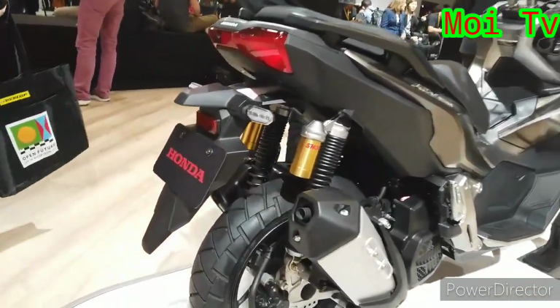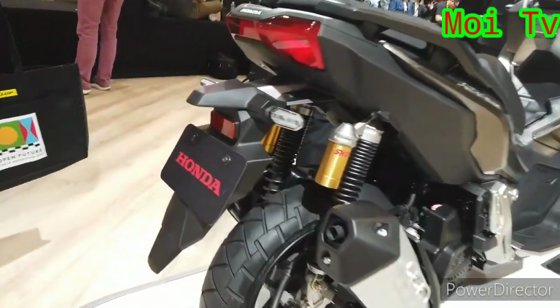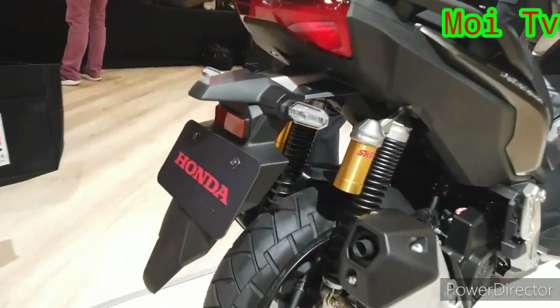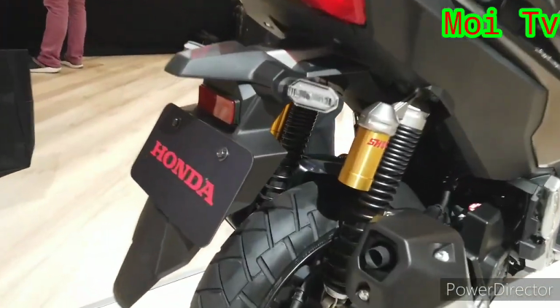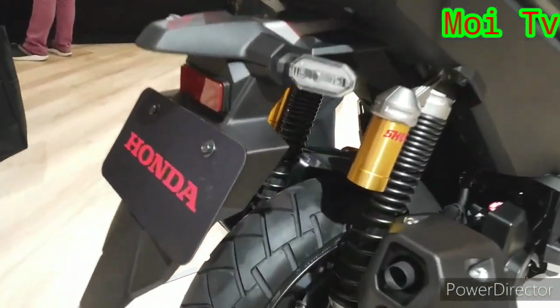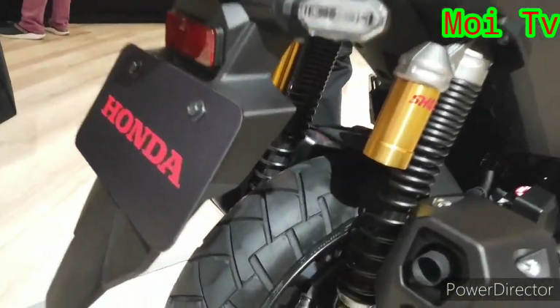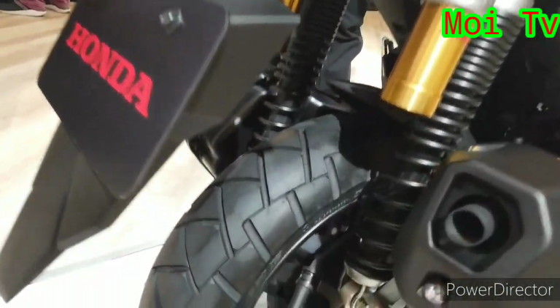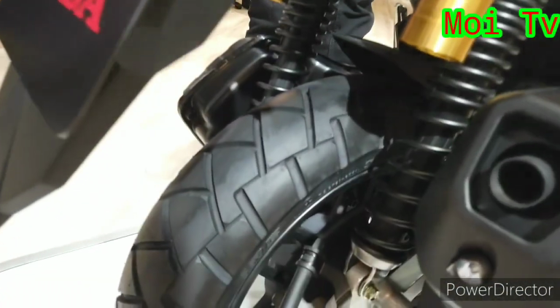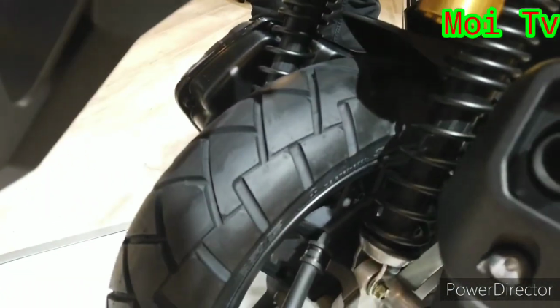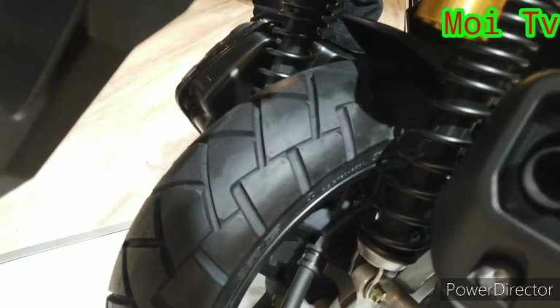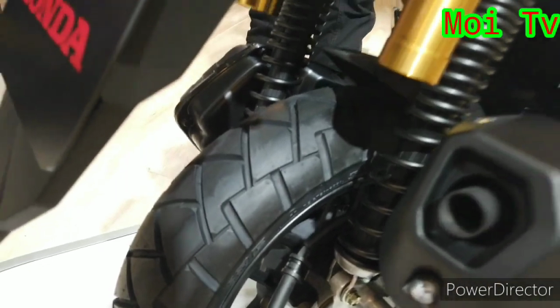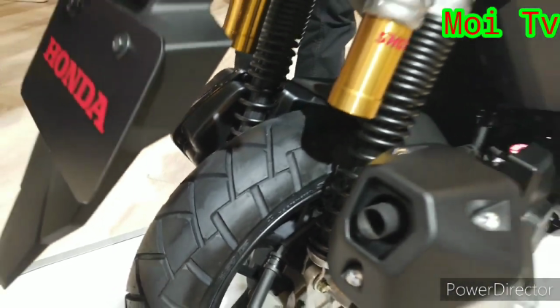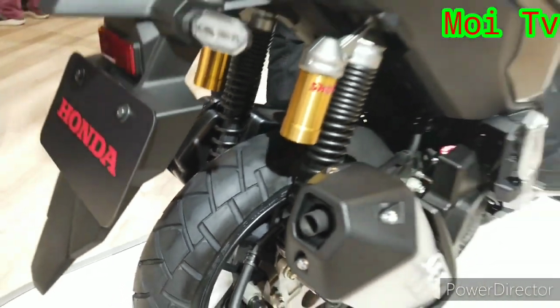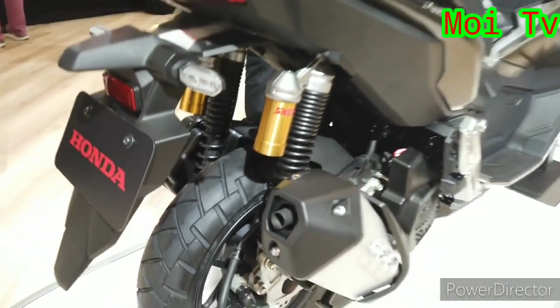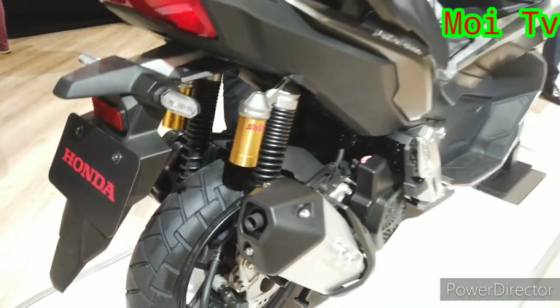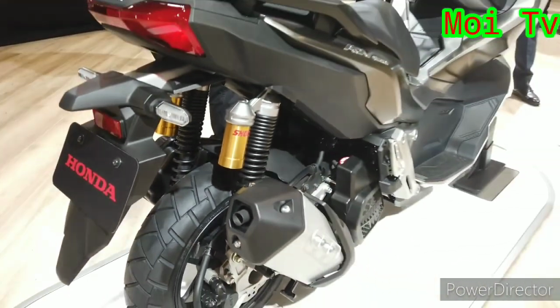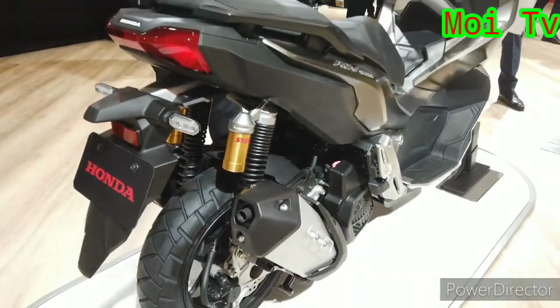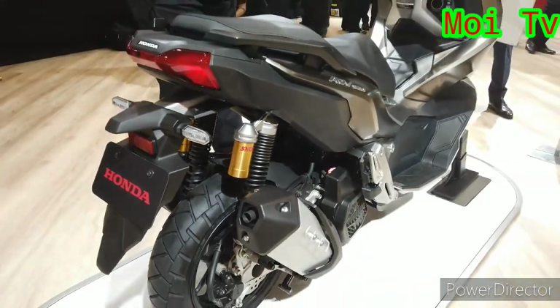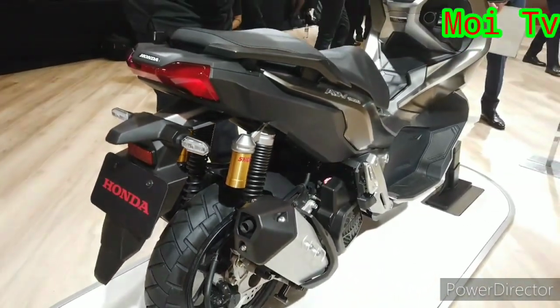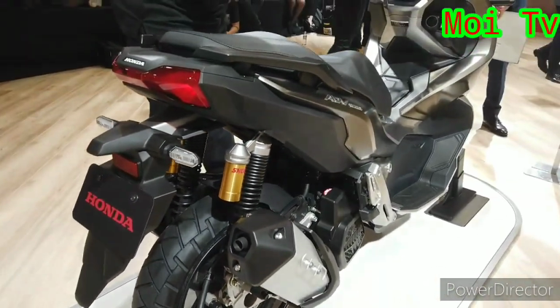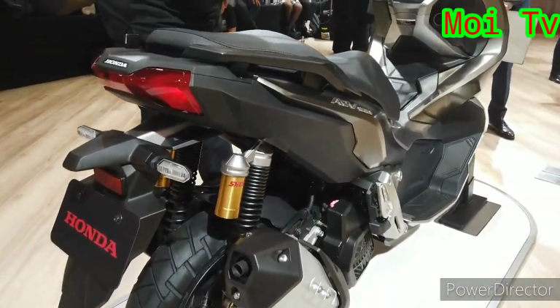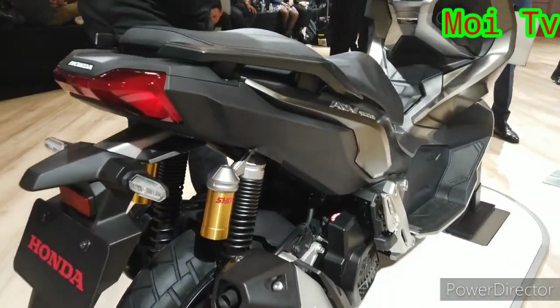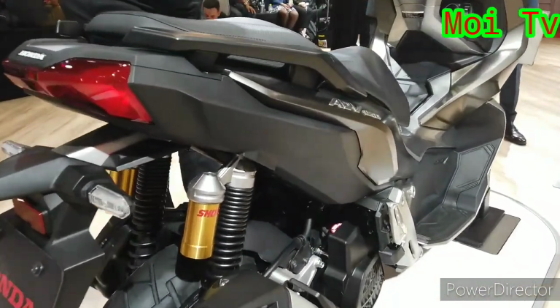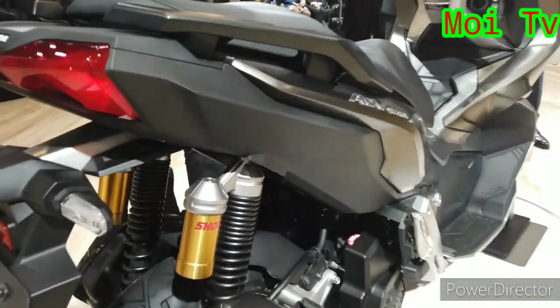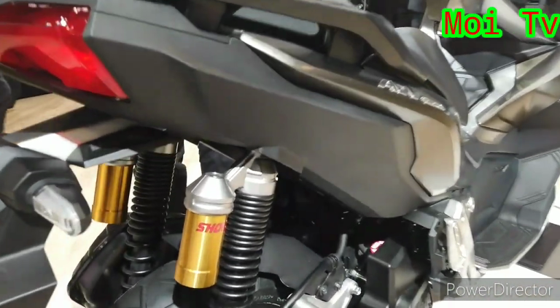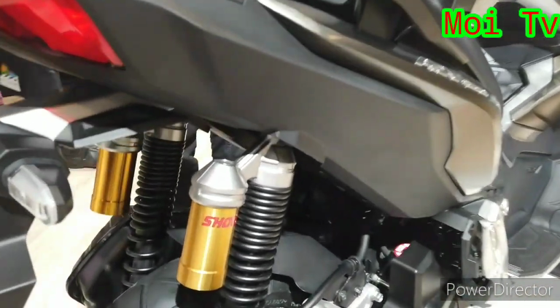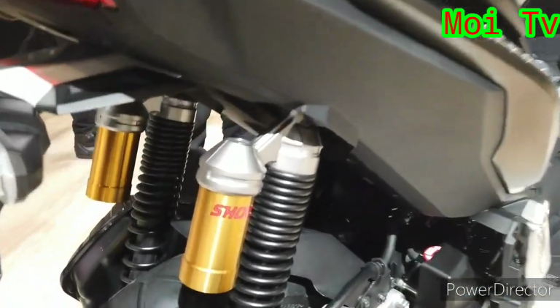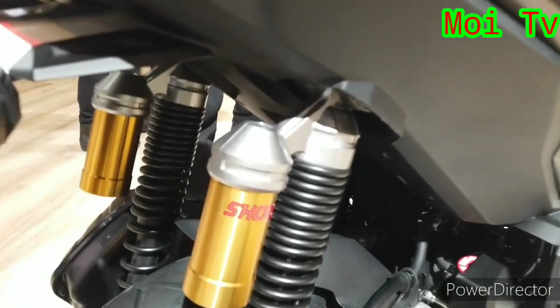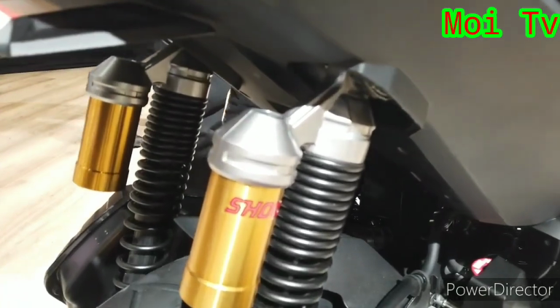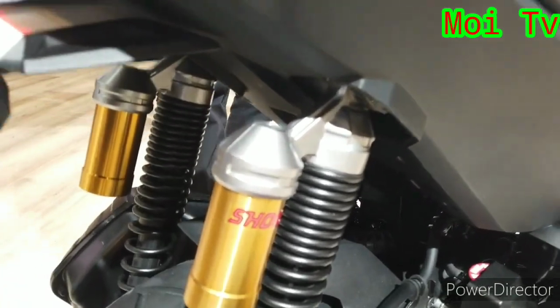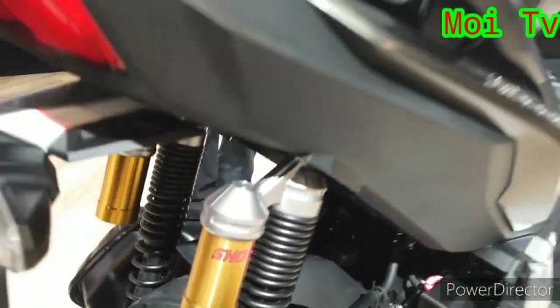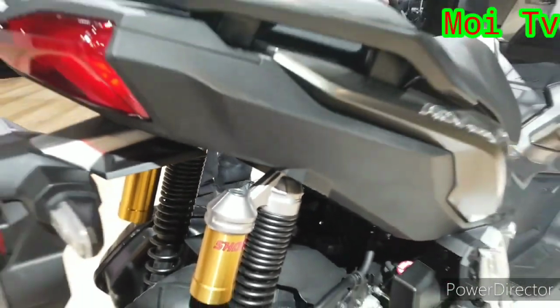Tengok dia punya tayar pun, tayar macam off-road sikit lah. Yang ini untuk spek Jepang, dengan suspension syurwa.